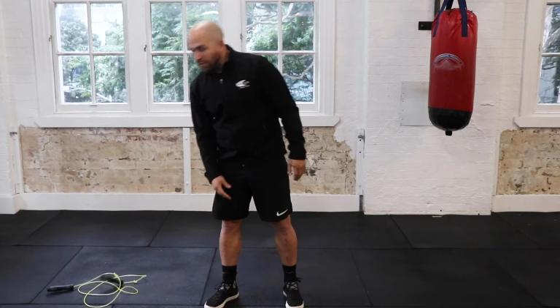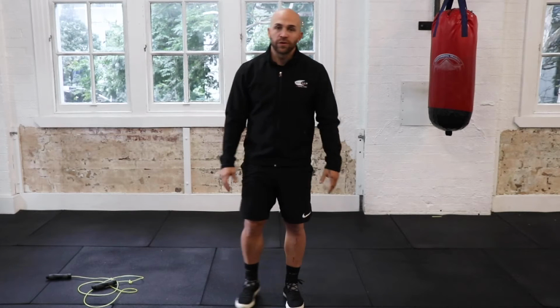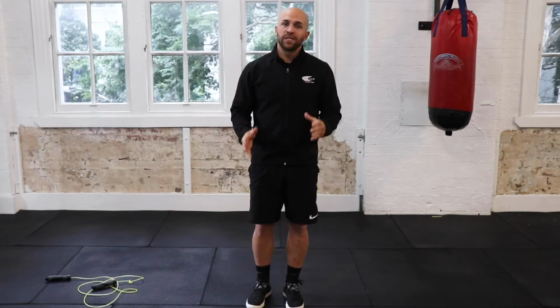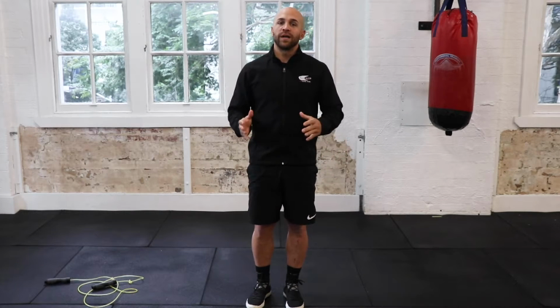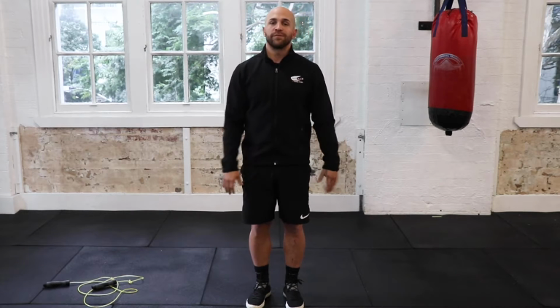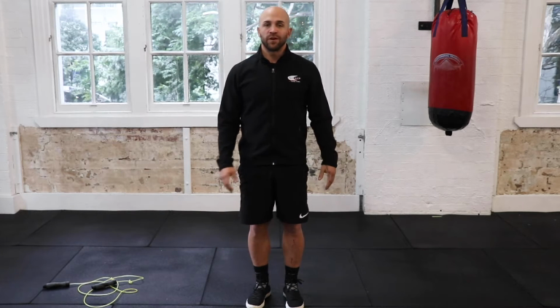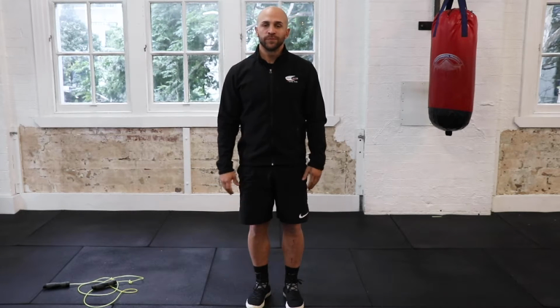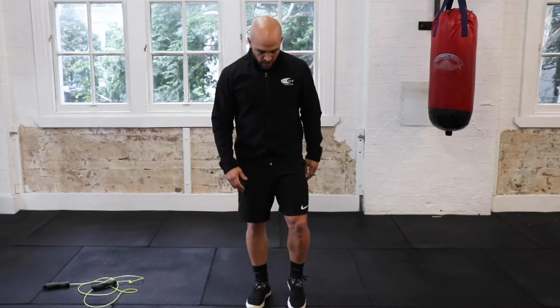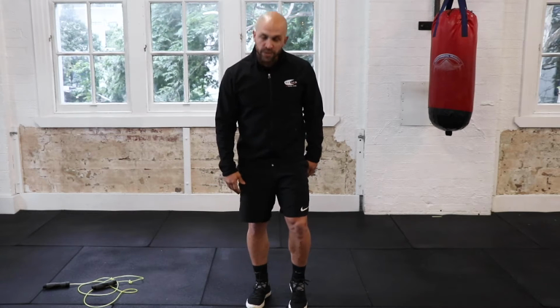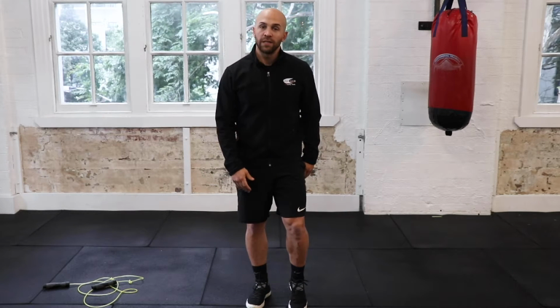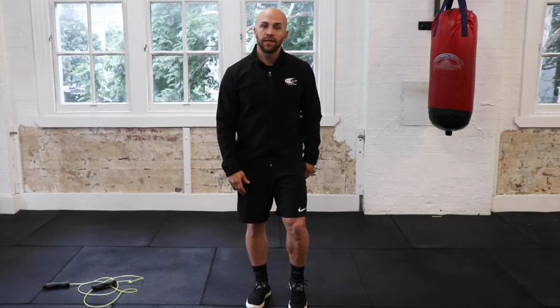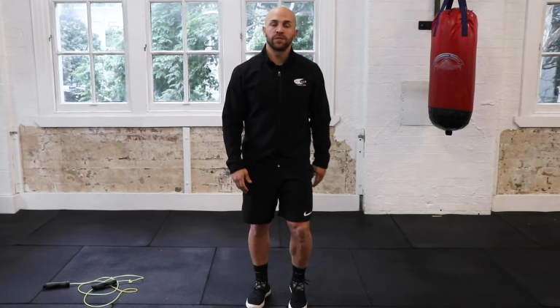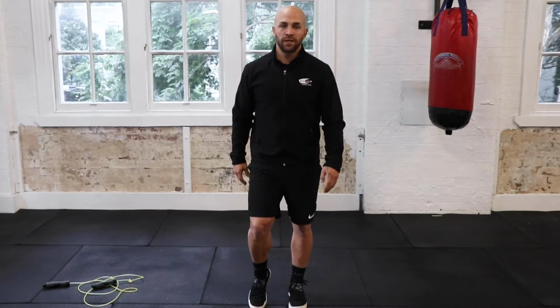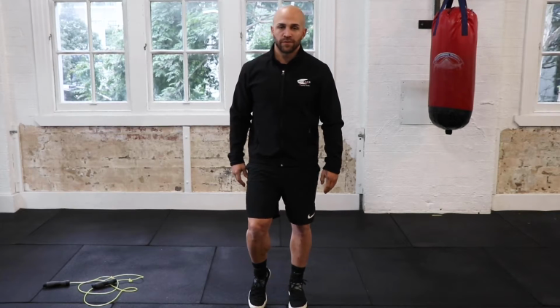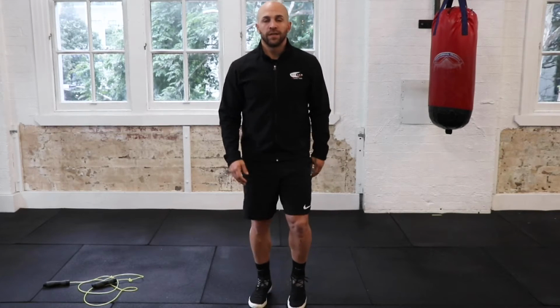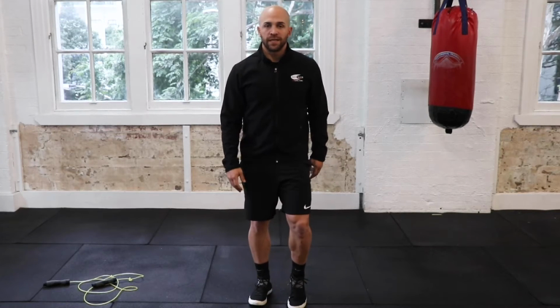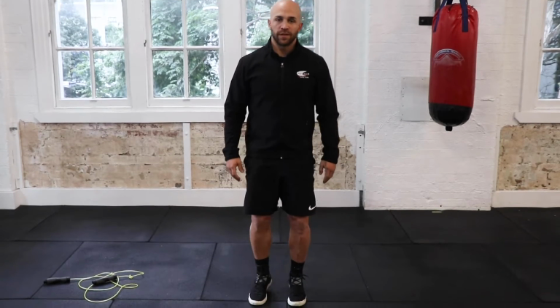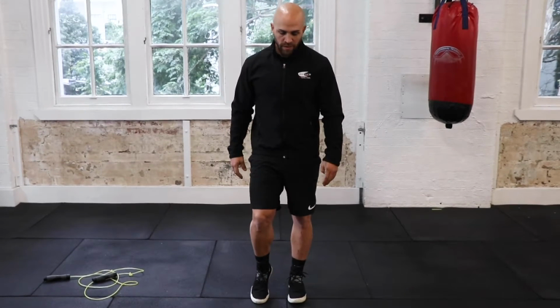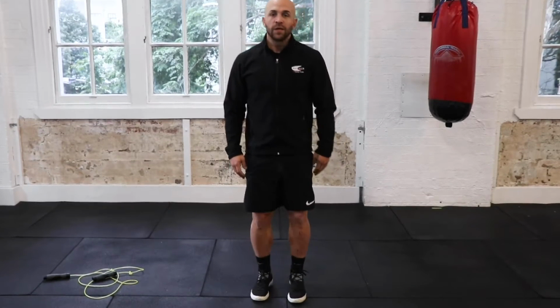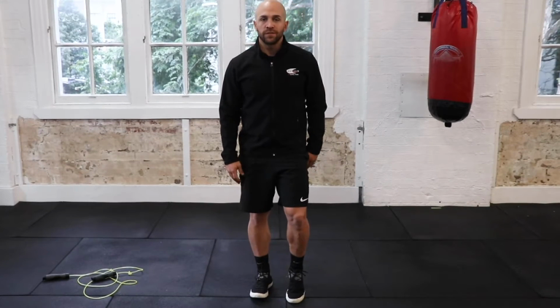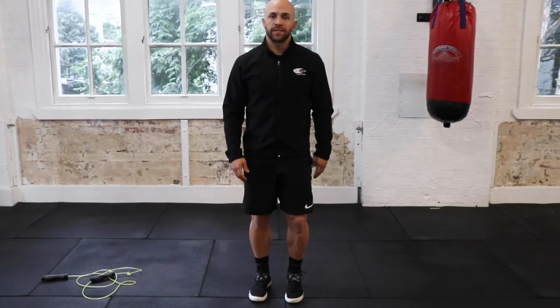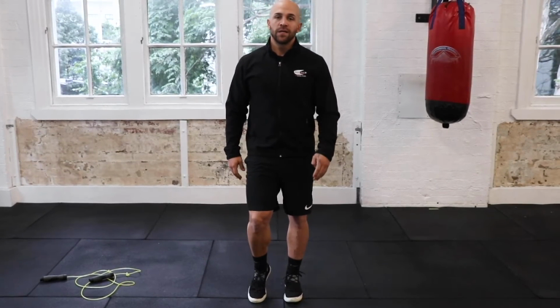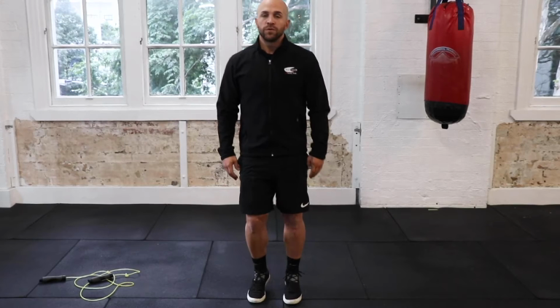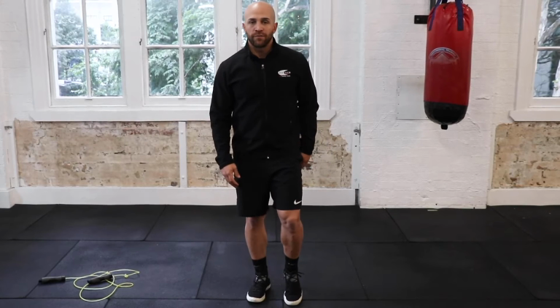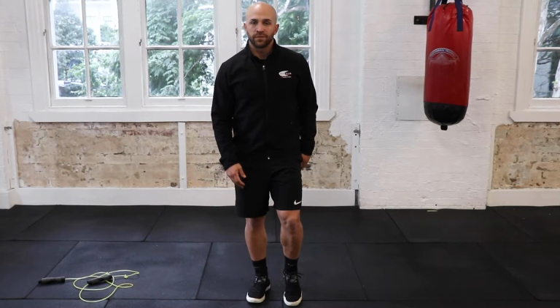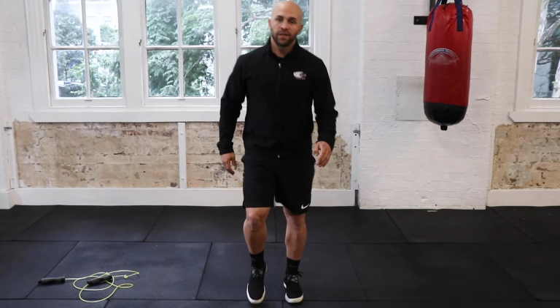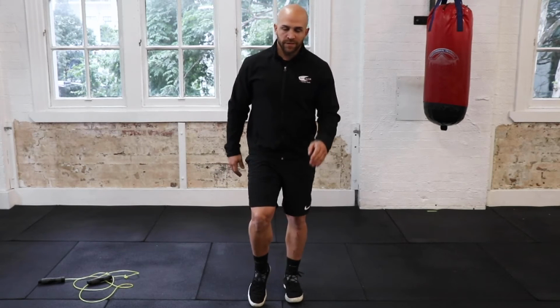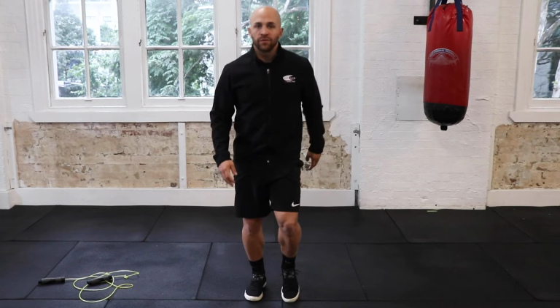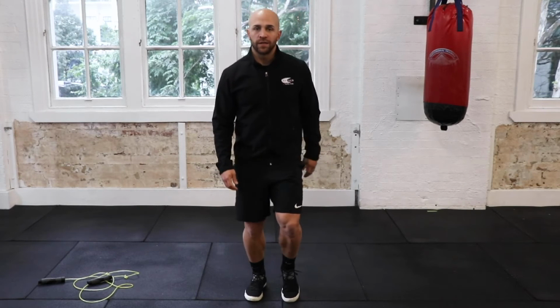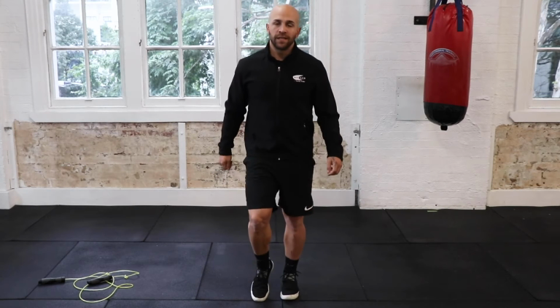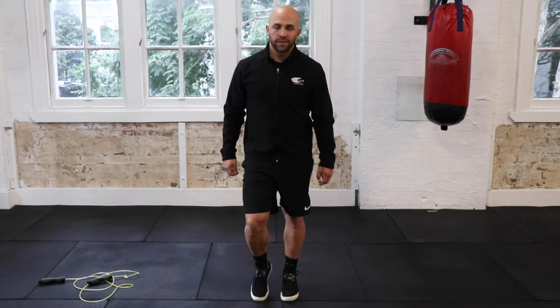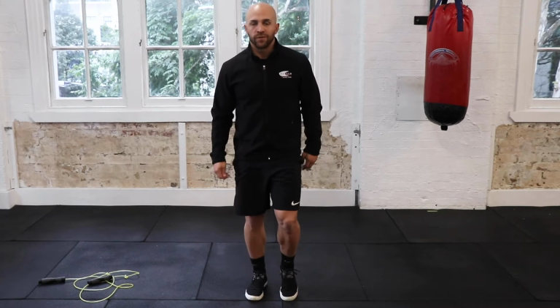We're going to work on the transfer of weight from left to right foot. We're going to start just by lifting your heel up from side to side — left, right, left, right. Once you've got that down, I want you to hop from left to right — left, right, left, right.